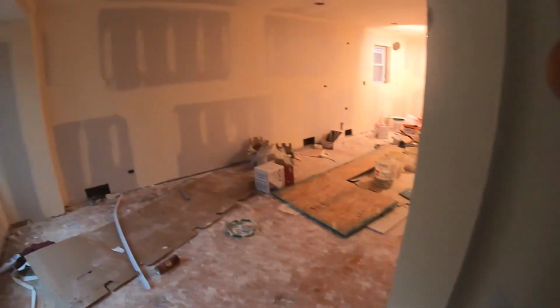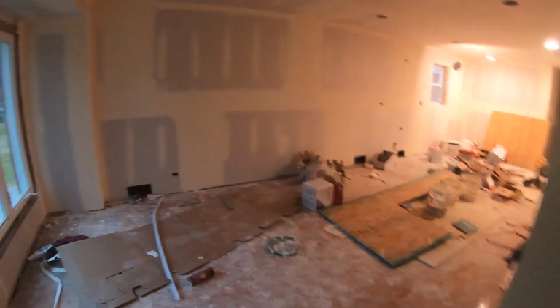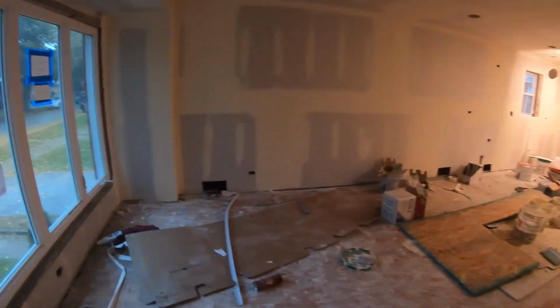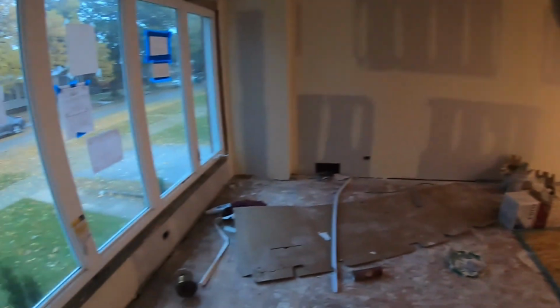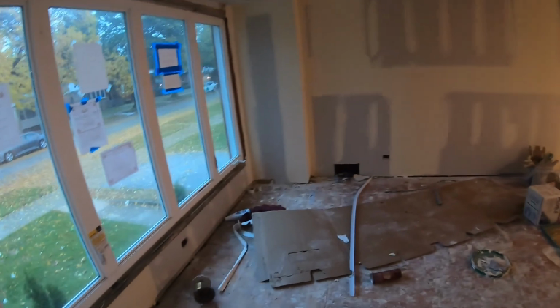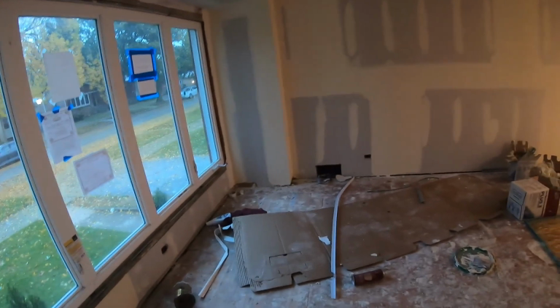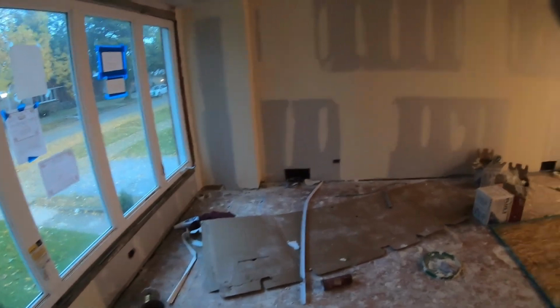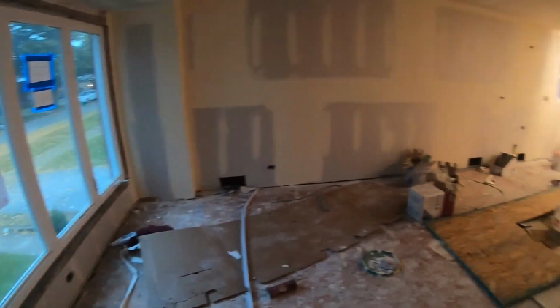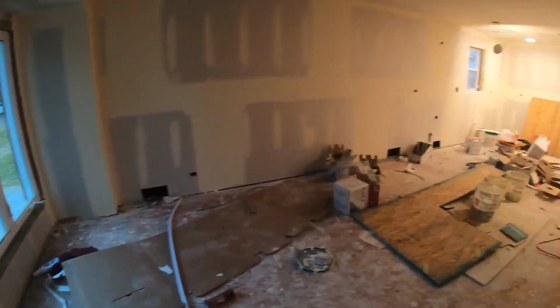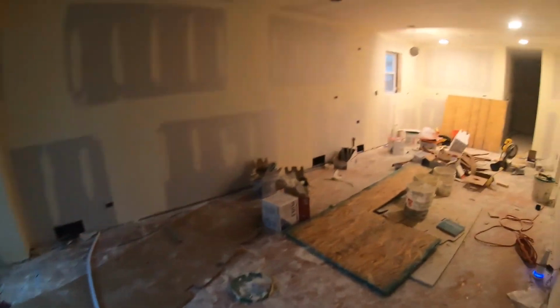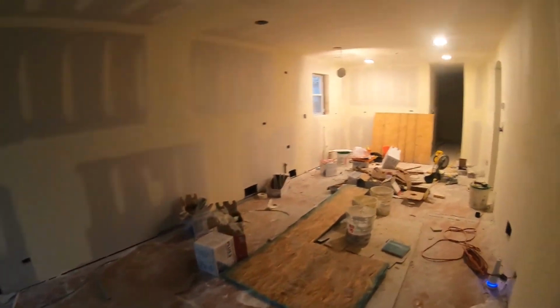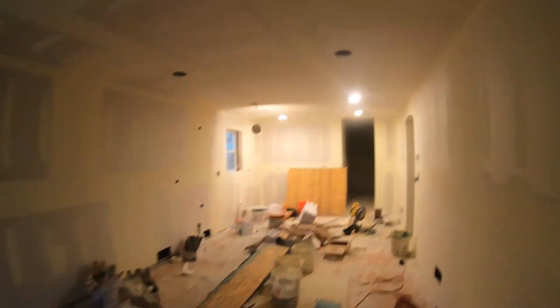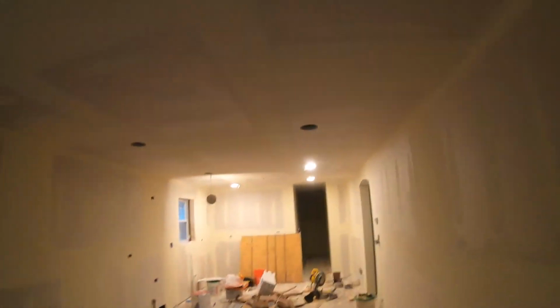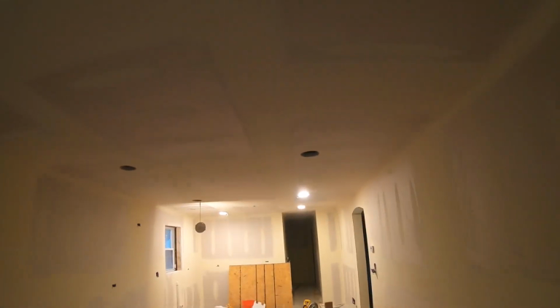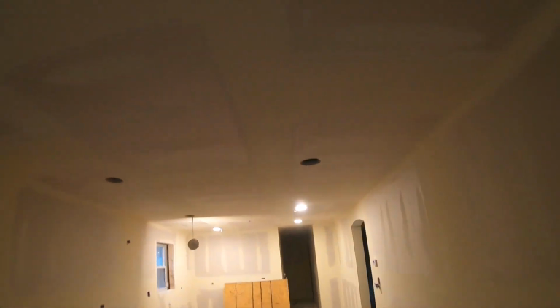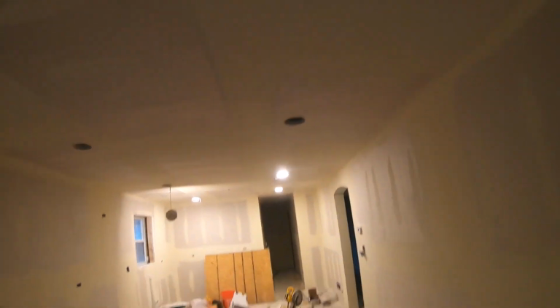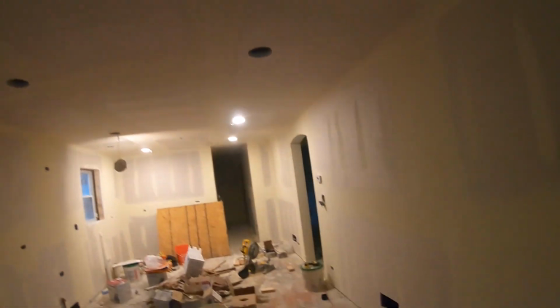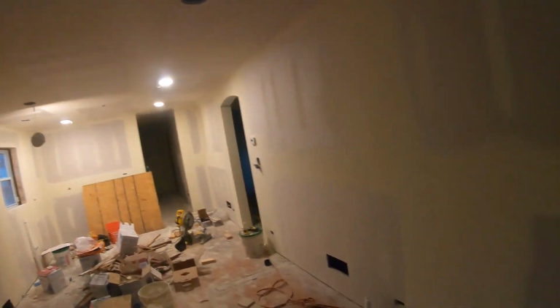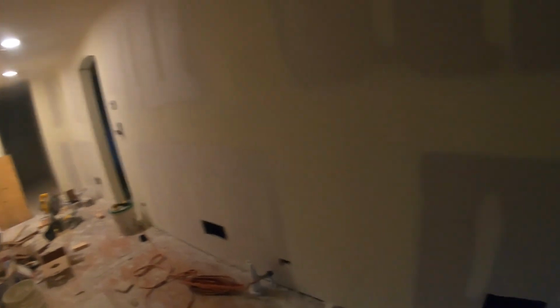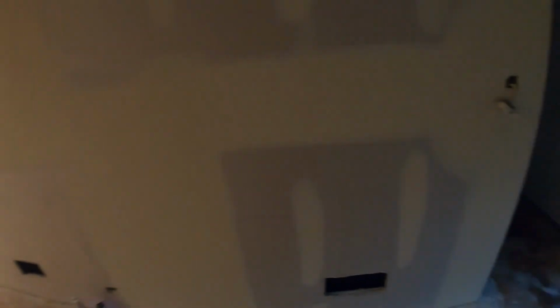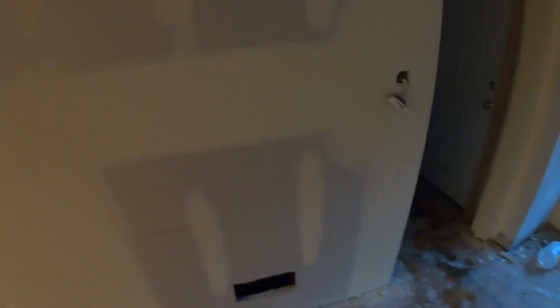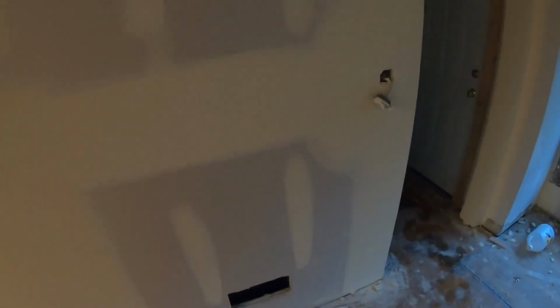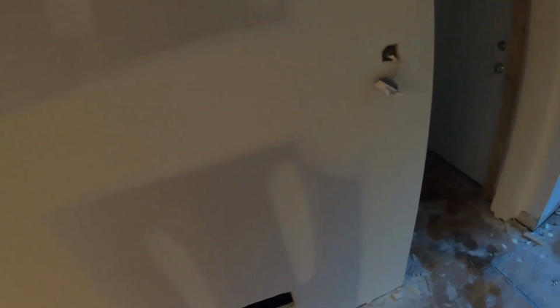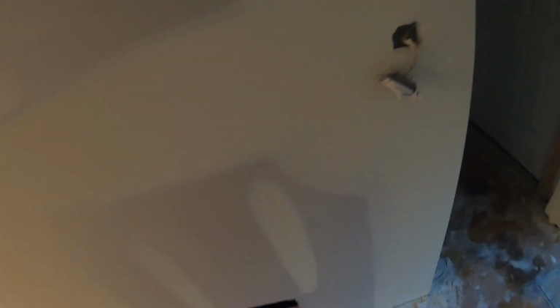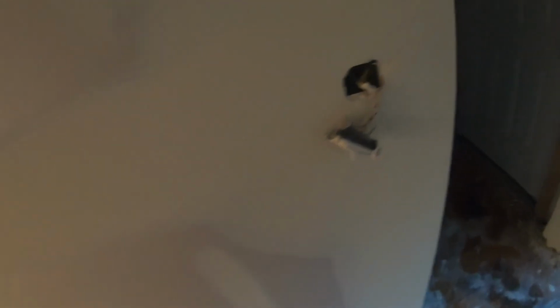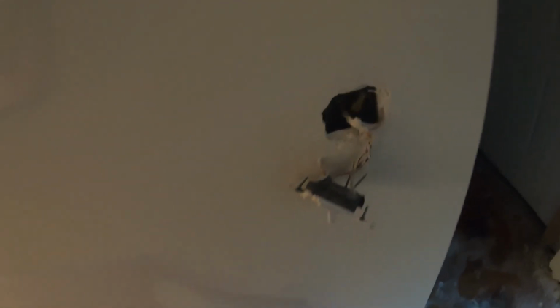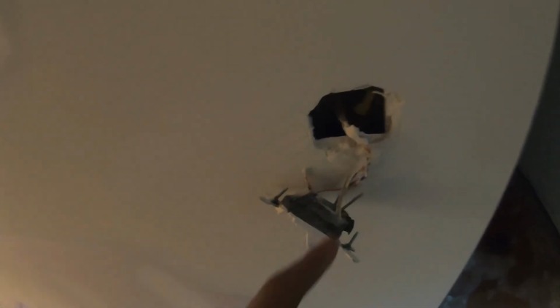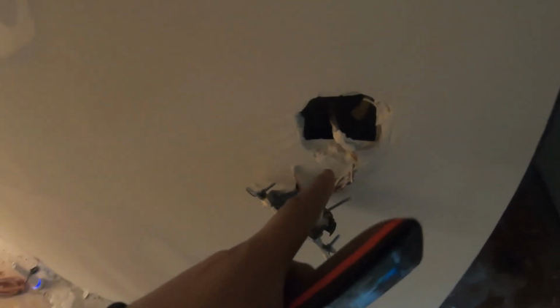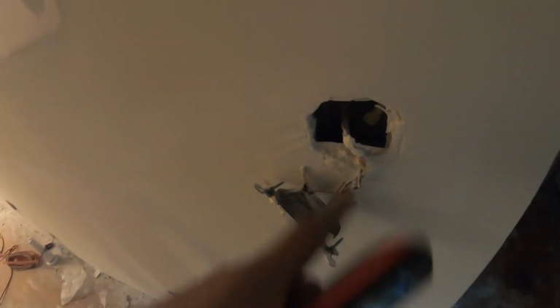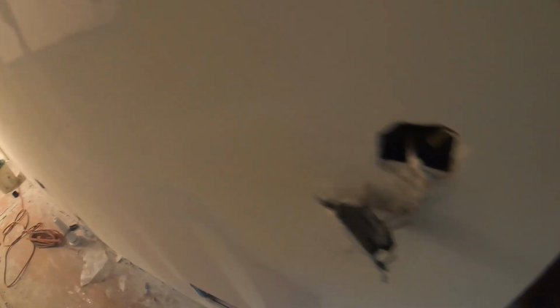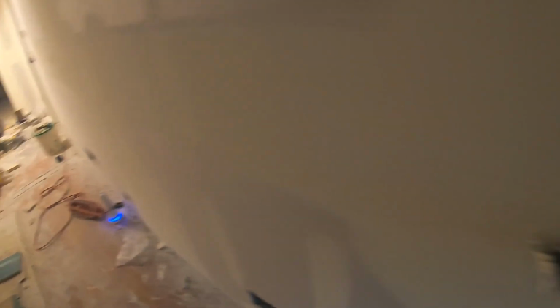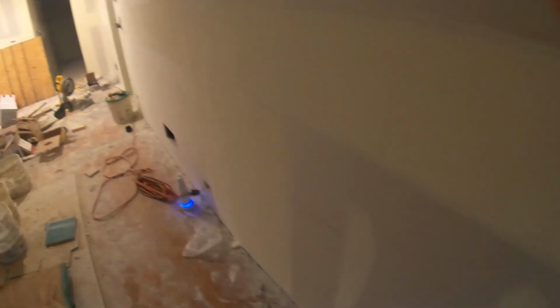This is the progress for this particular house. The guys are getting there — they started drywalling. I like when they mud.